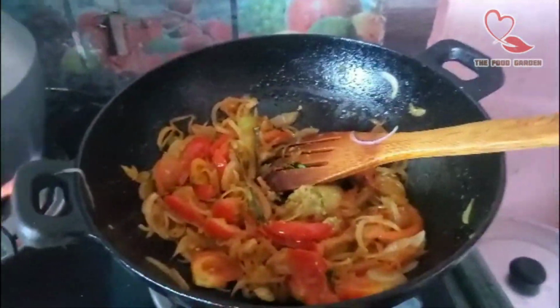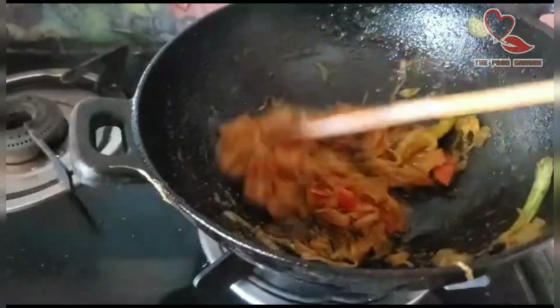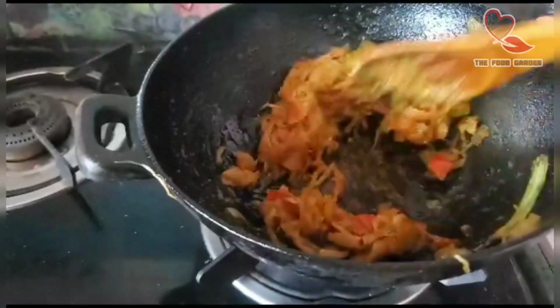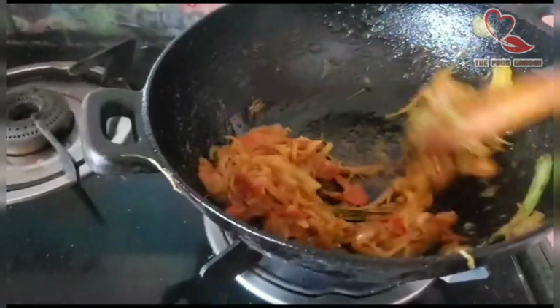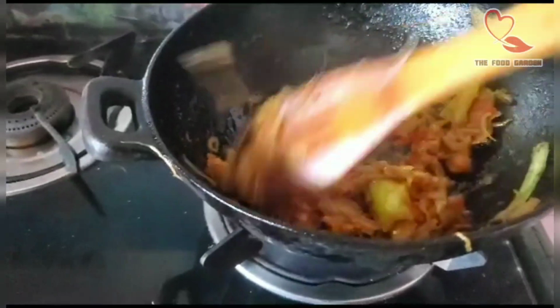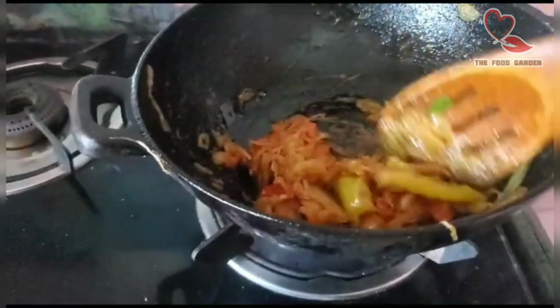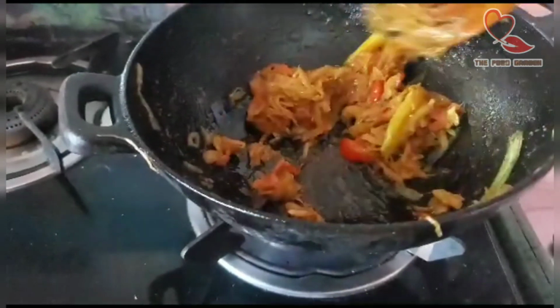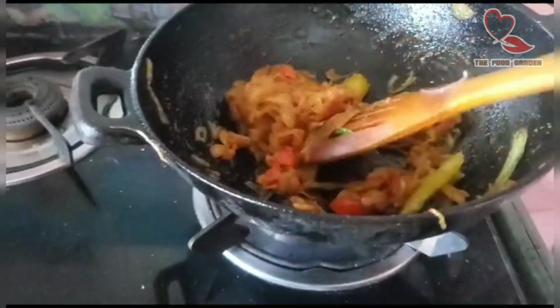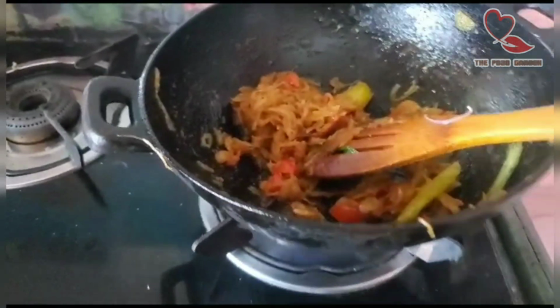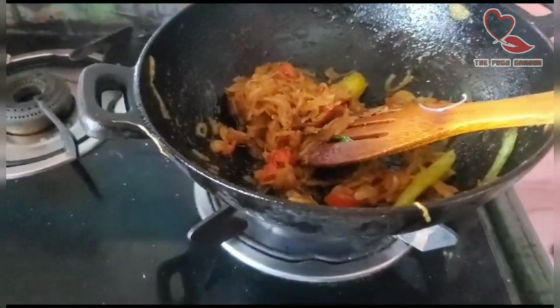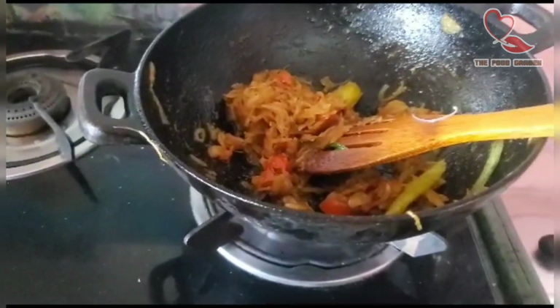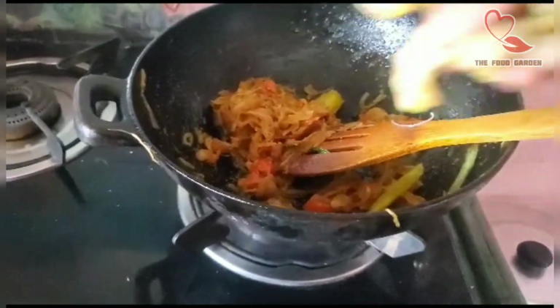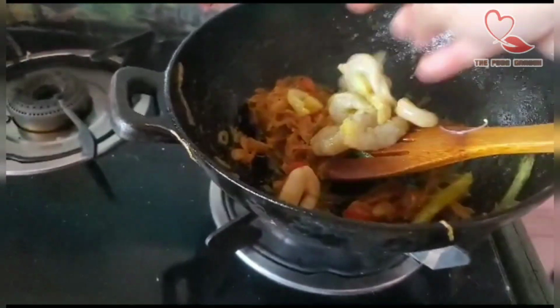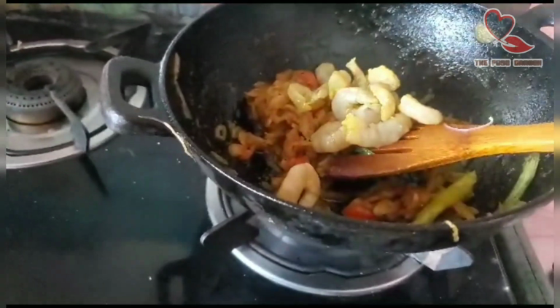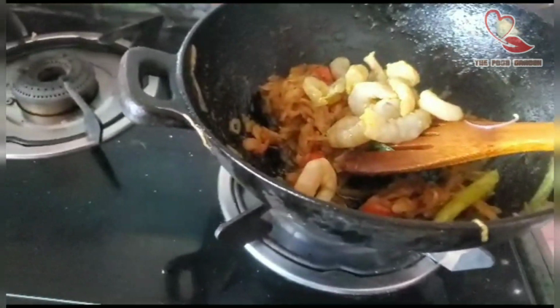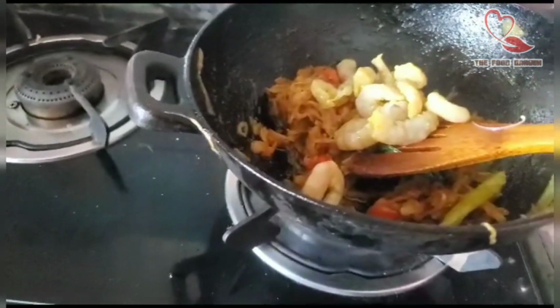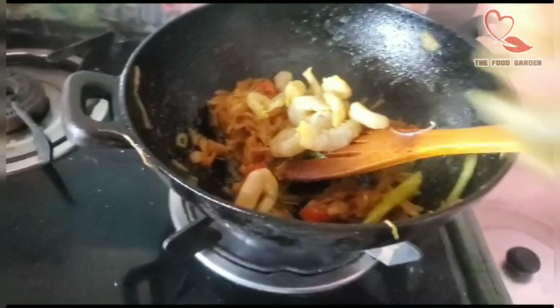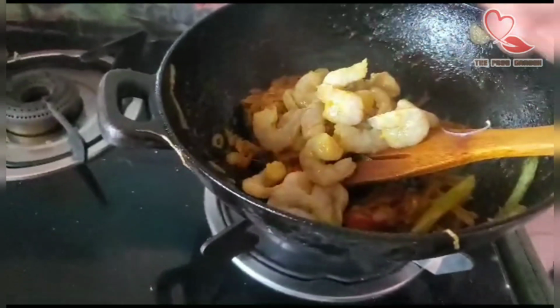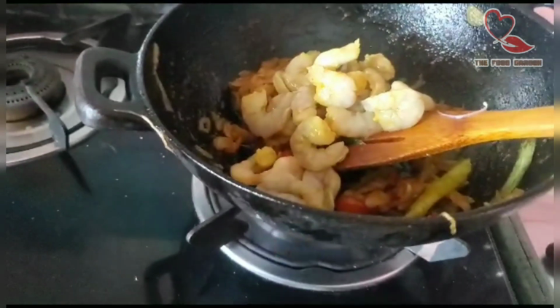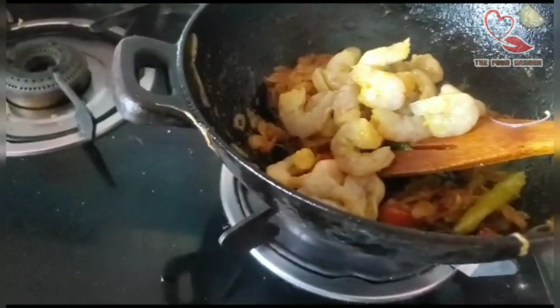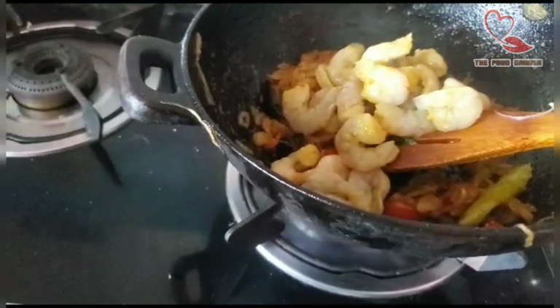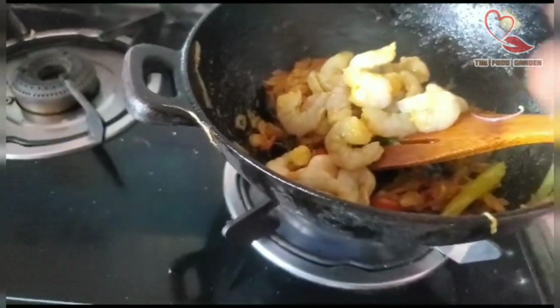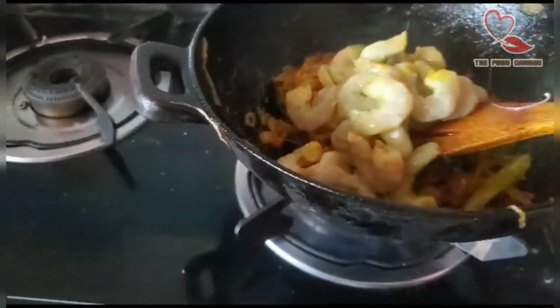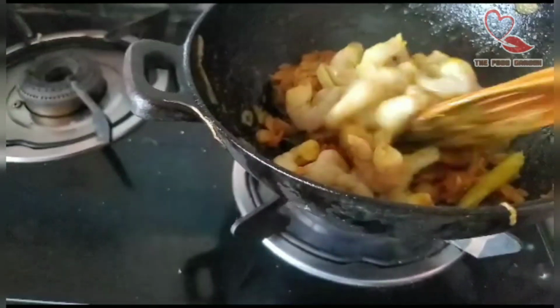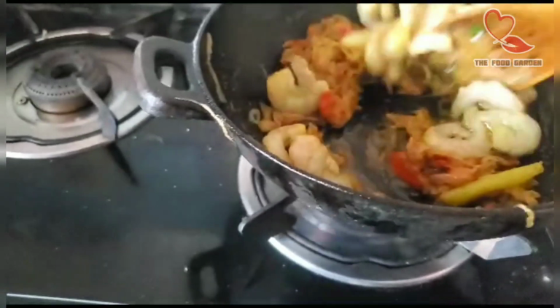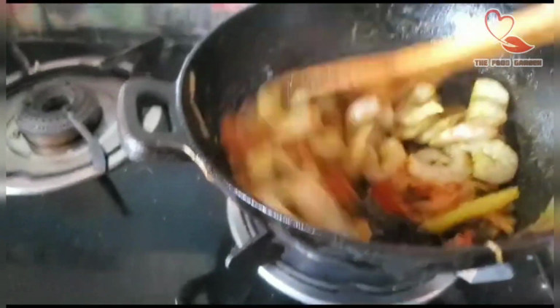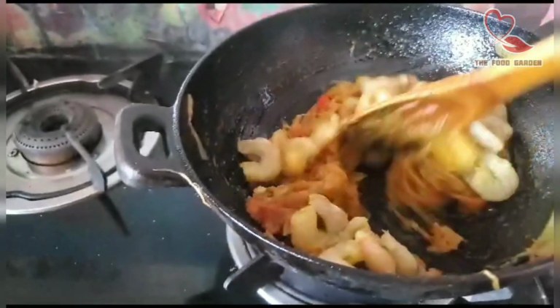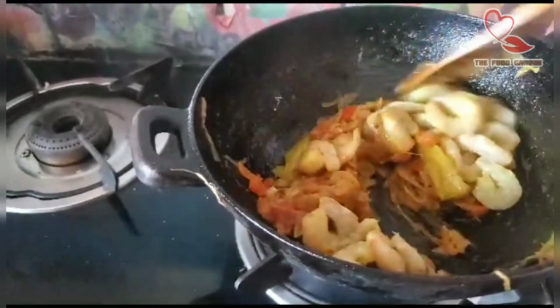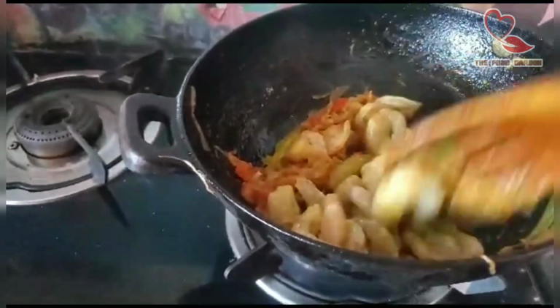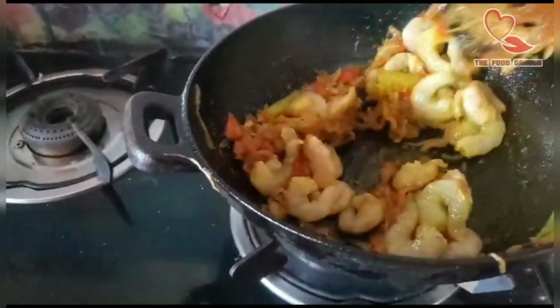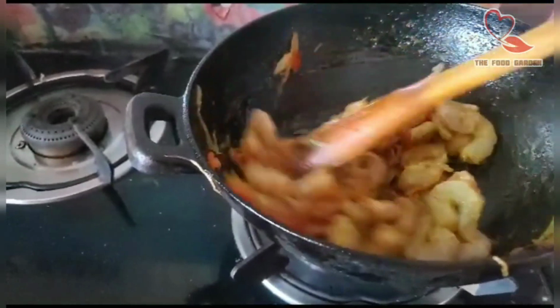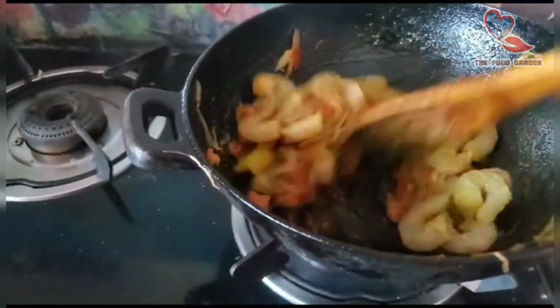Now we add the tomatoes and prawns to the top. Add the prawns to the top and add the masala to the top.